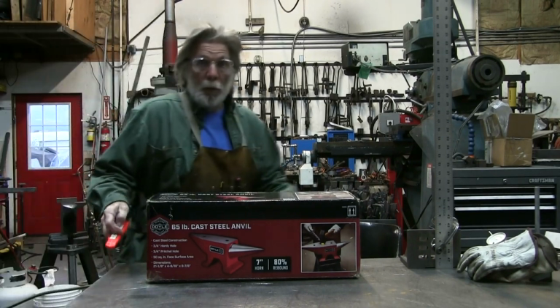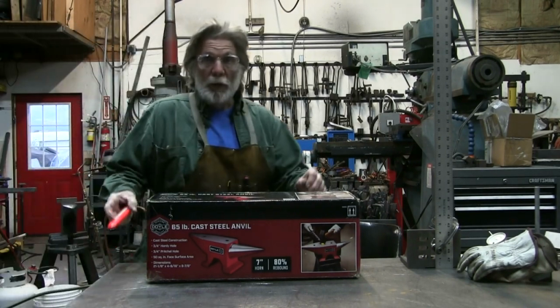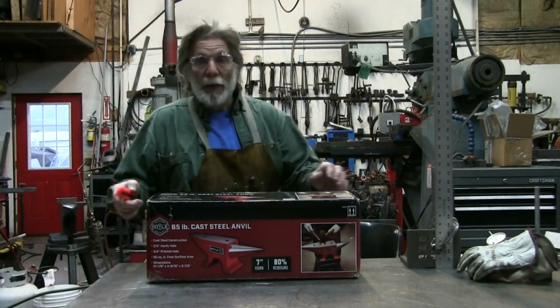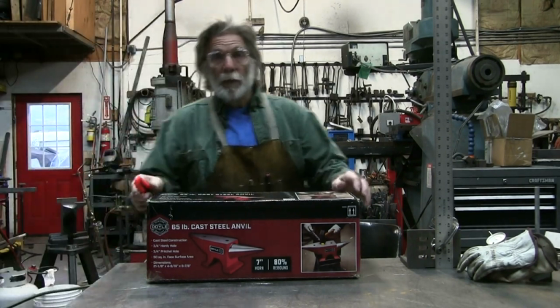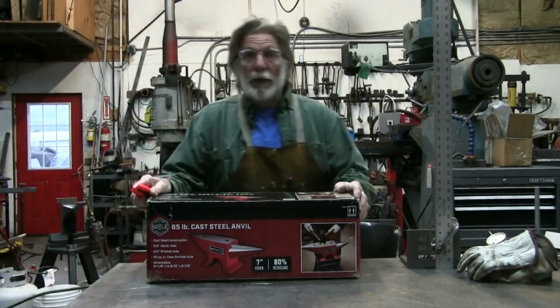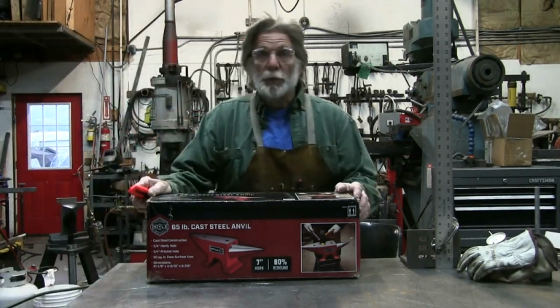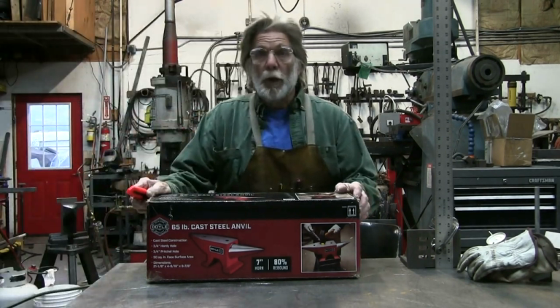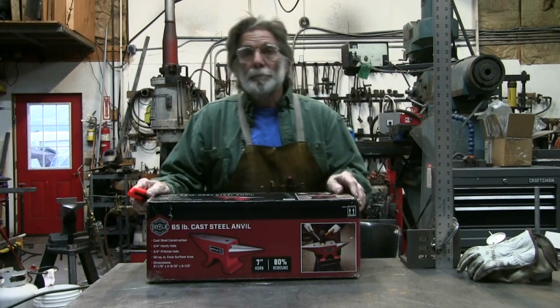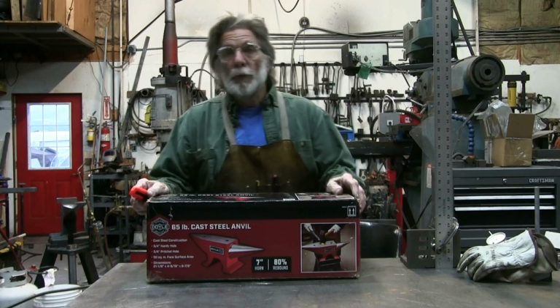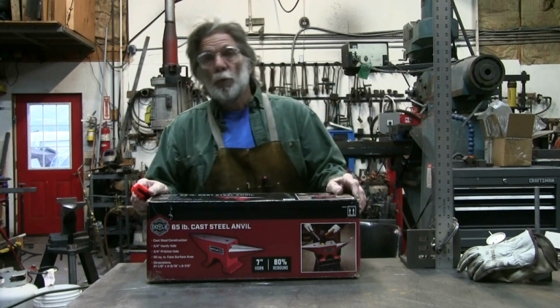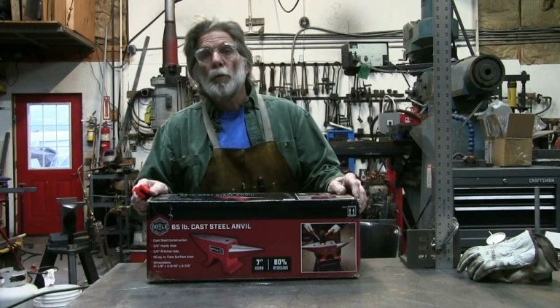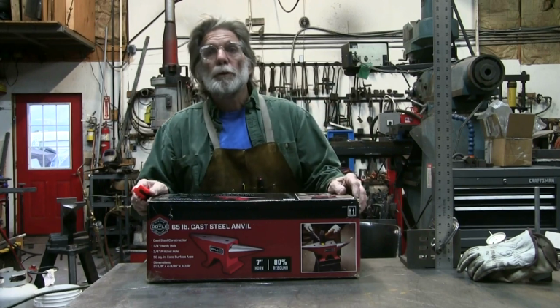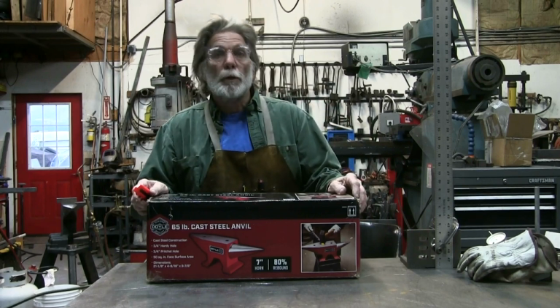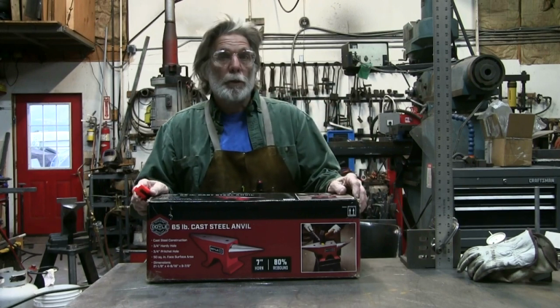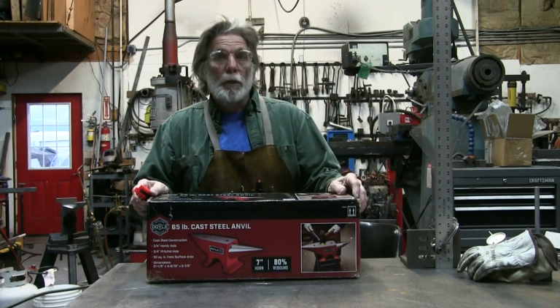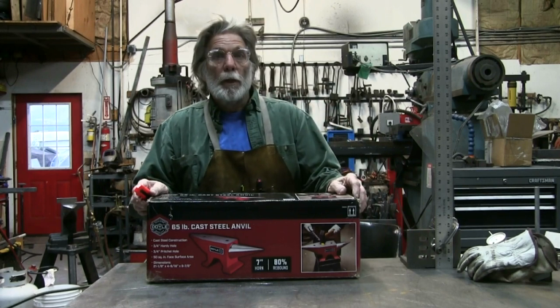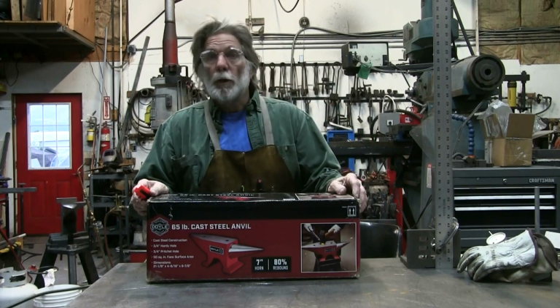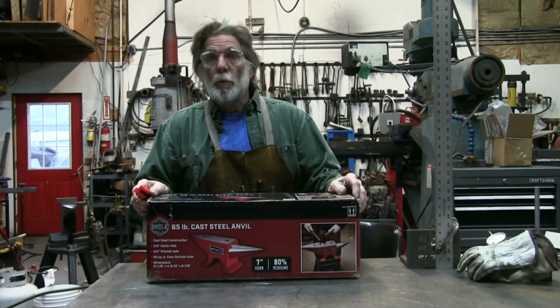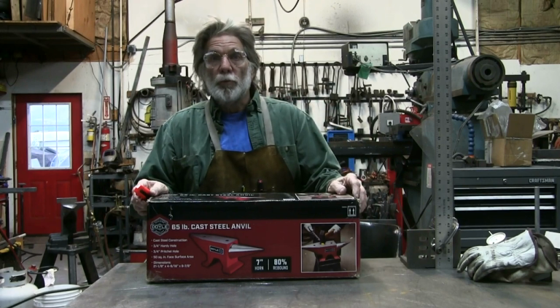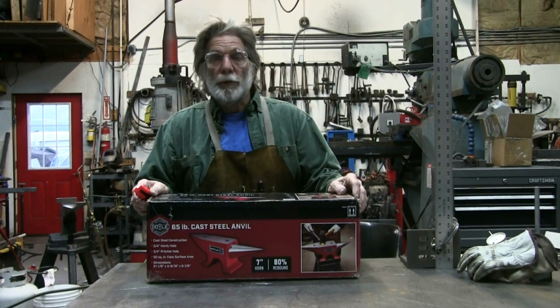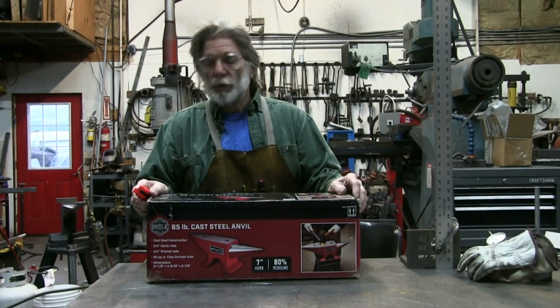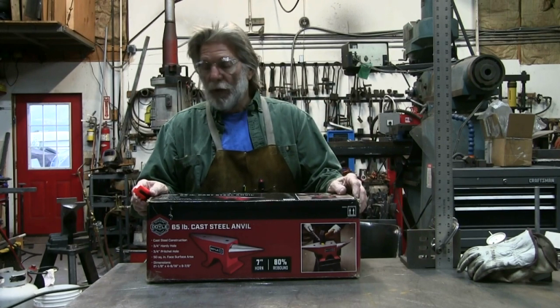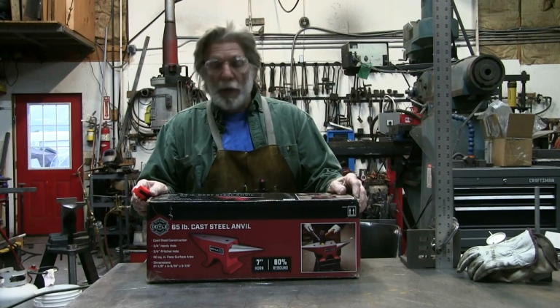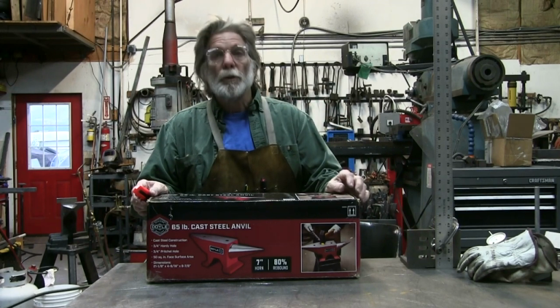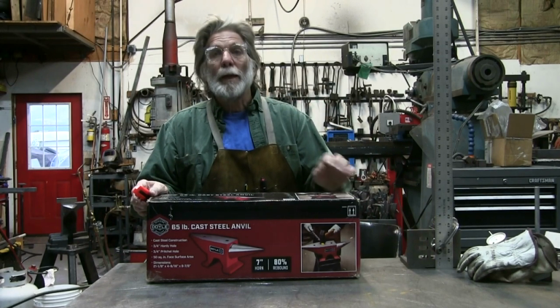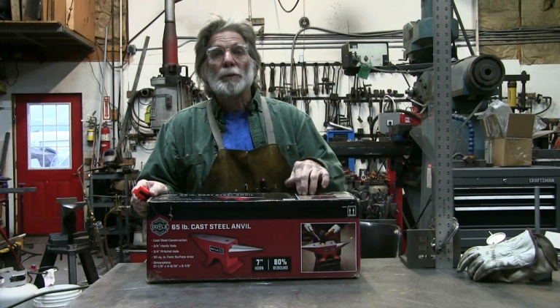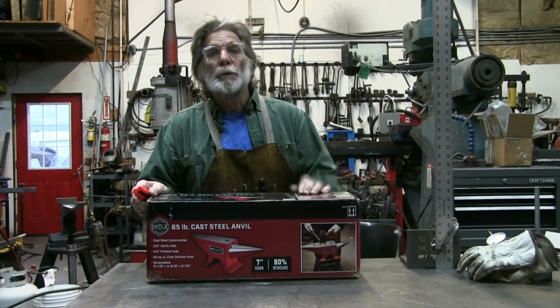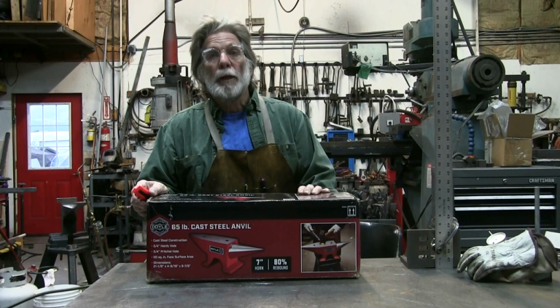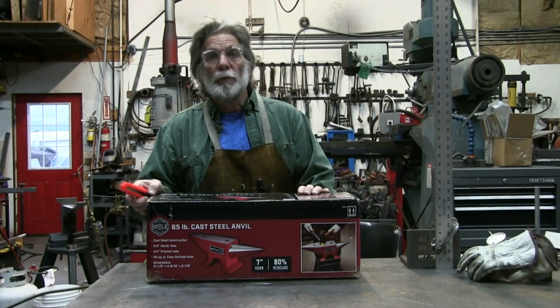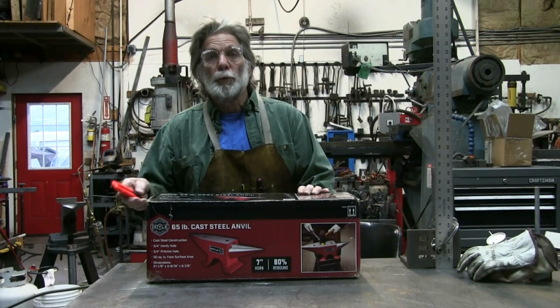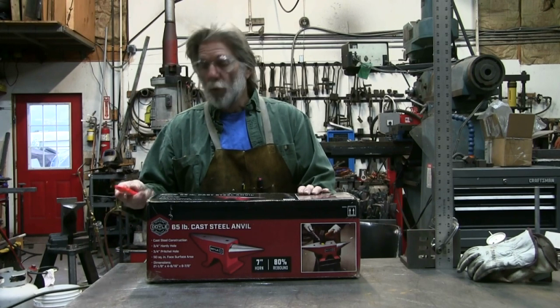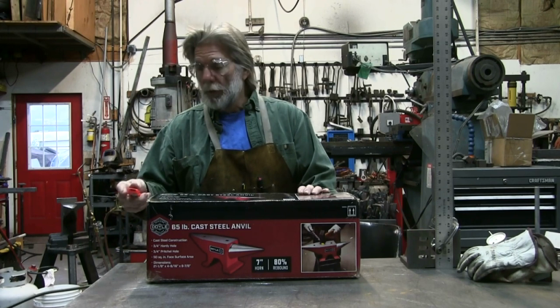Welcome back to the blacksmith shop. This morning we're going to take a look at the Harbor Freight 65-pound cast steel Doyle anvil.